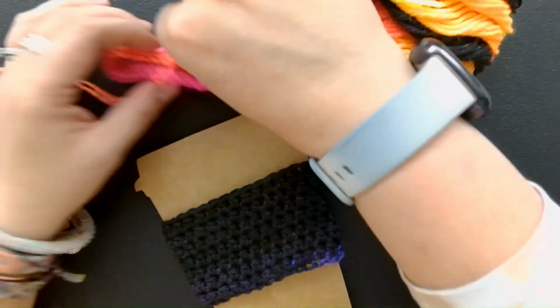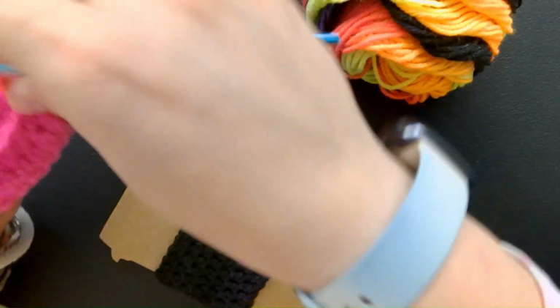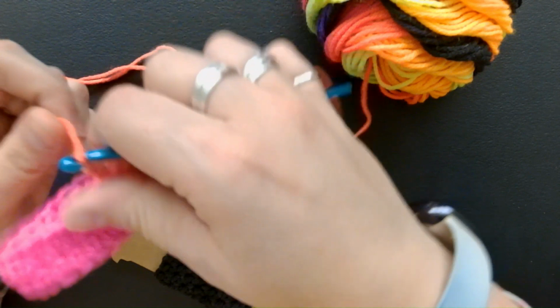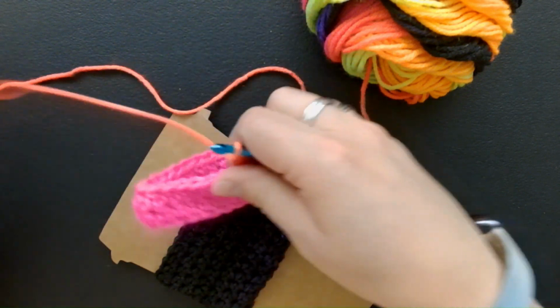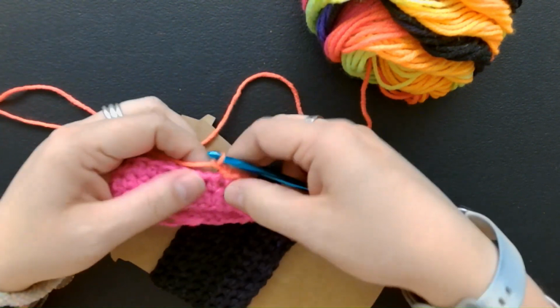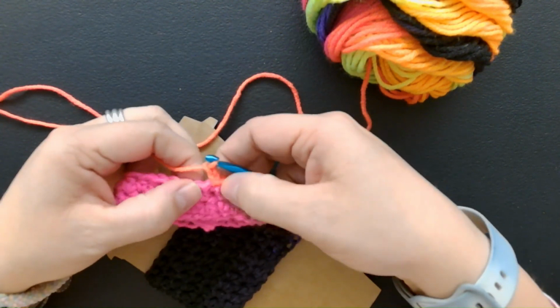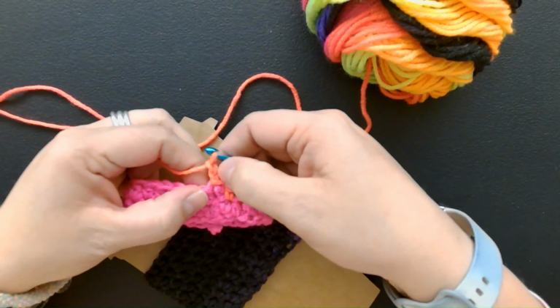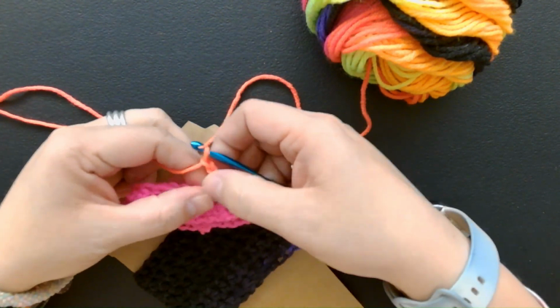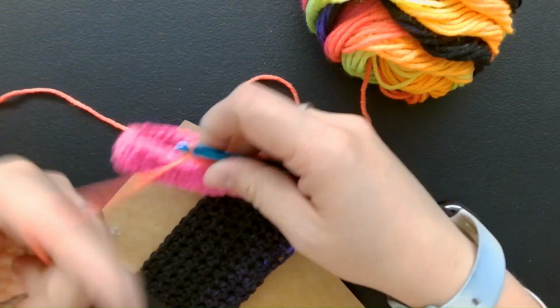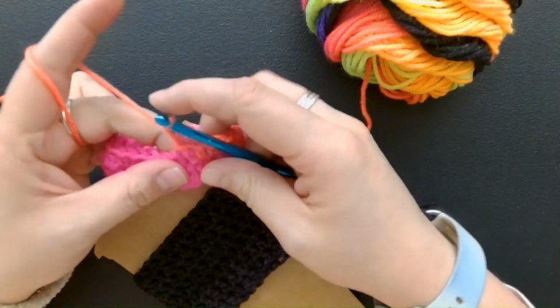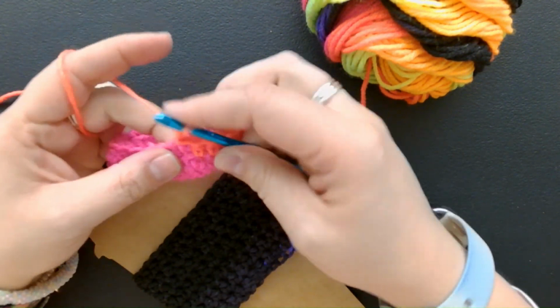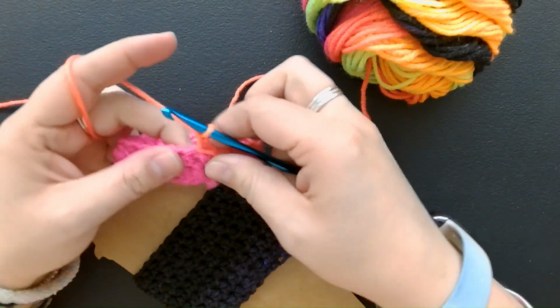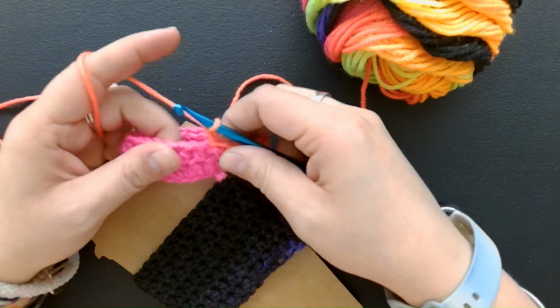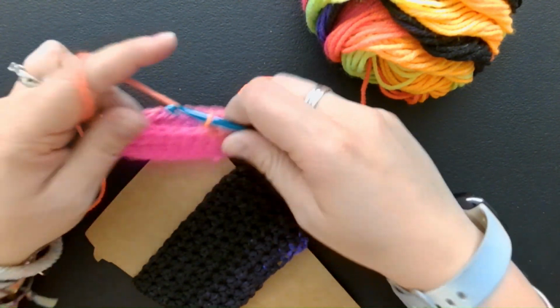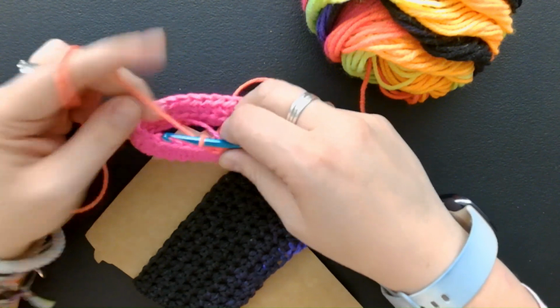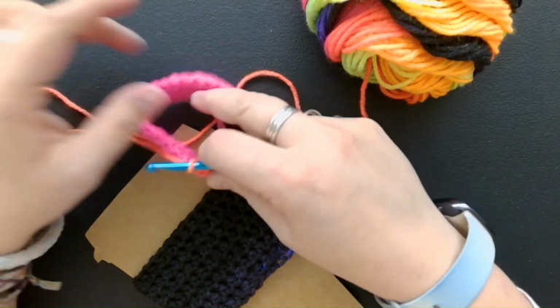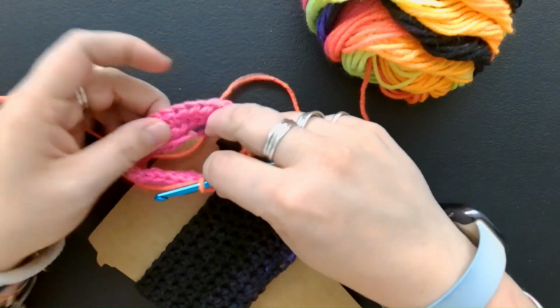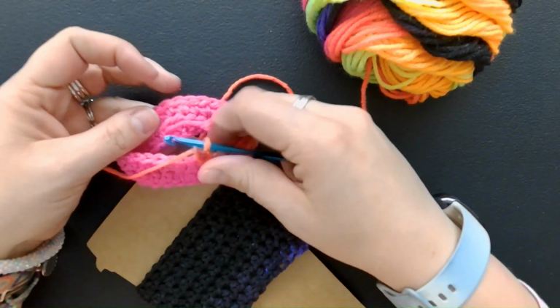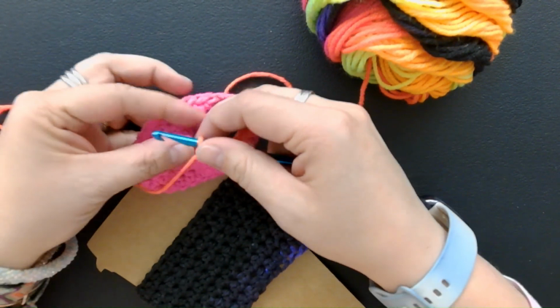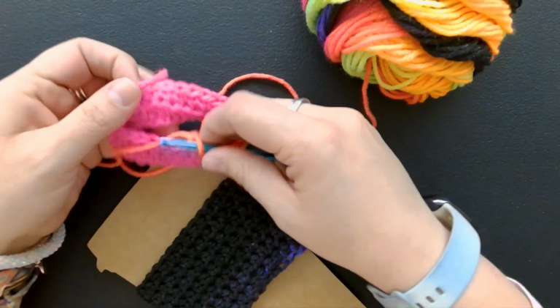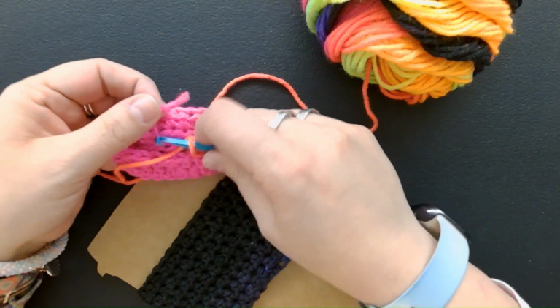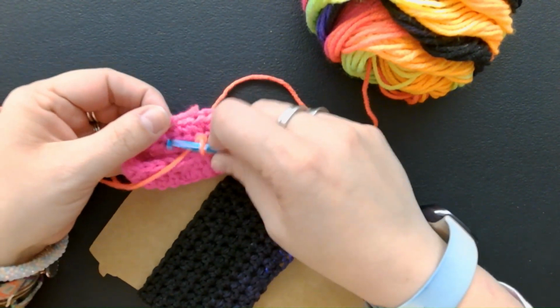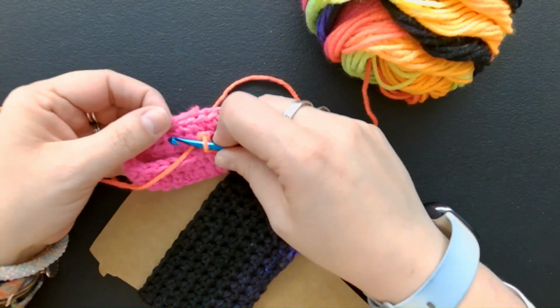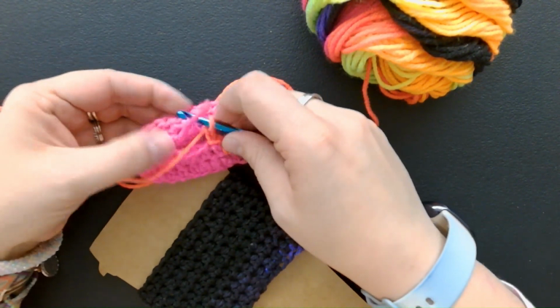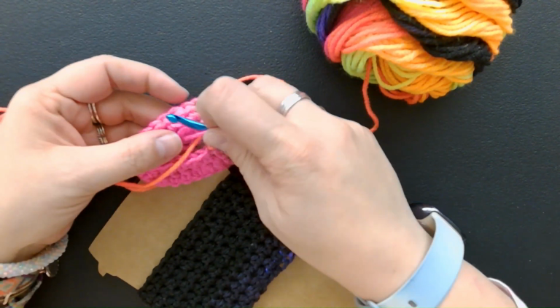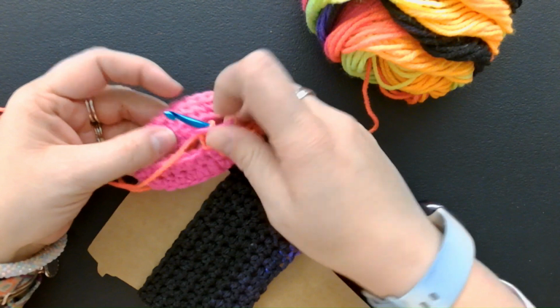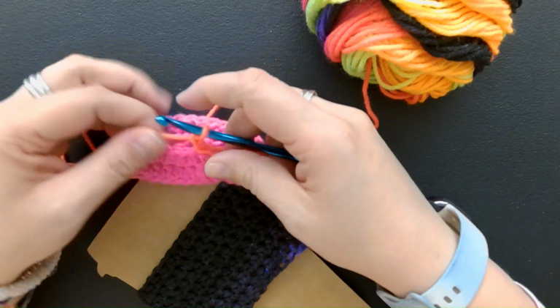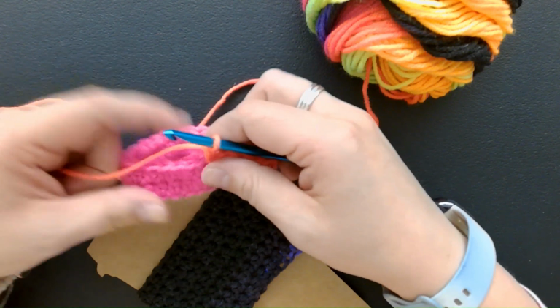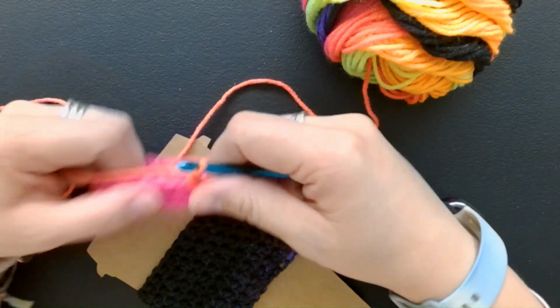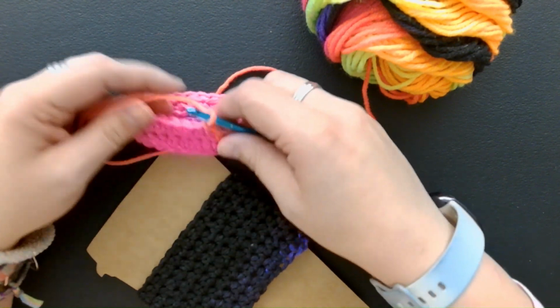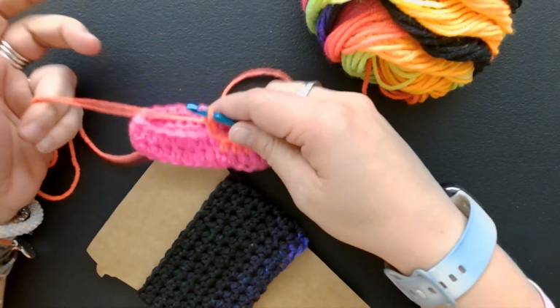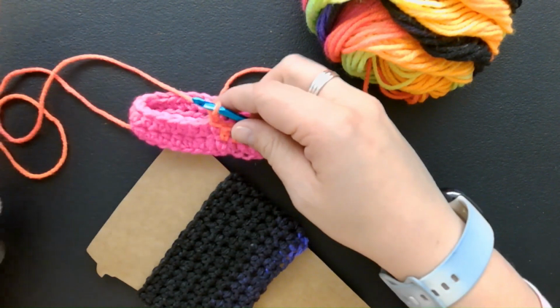That's how you make a cup cozy. You chain up two and then it's just half double crochets going all the way around. Then you take a needle and you can hide your tails from the top and the bottom, and that's it.